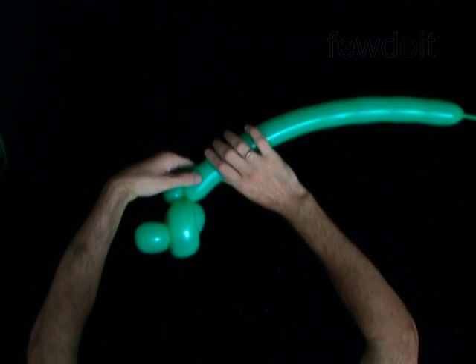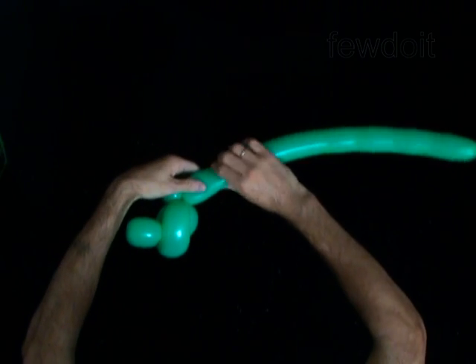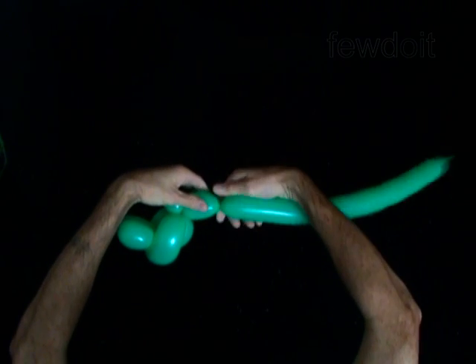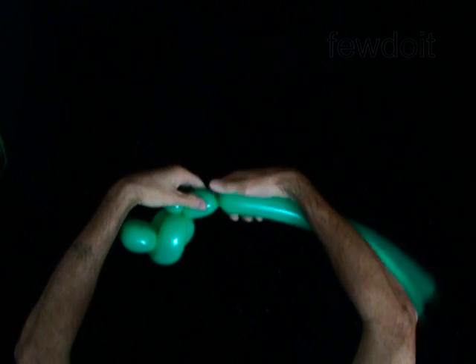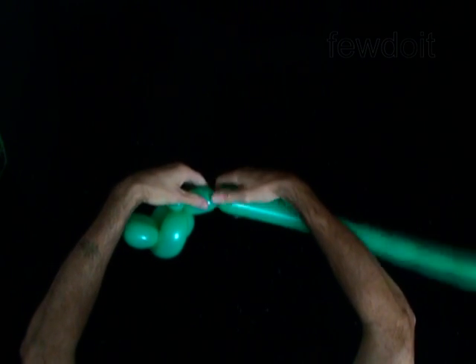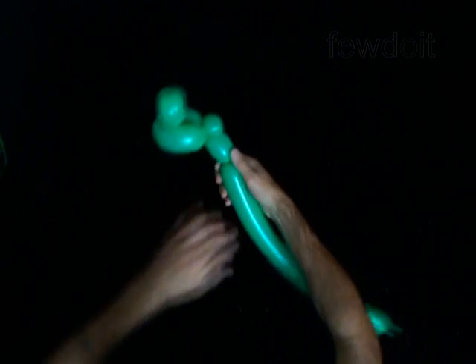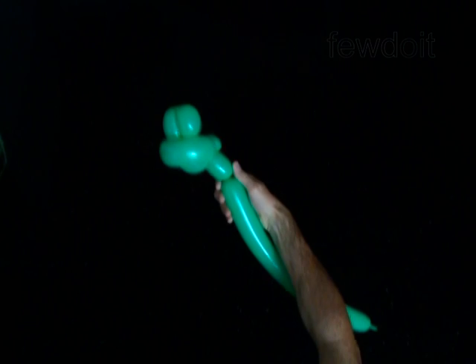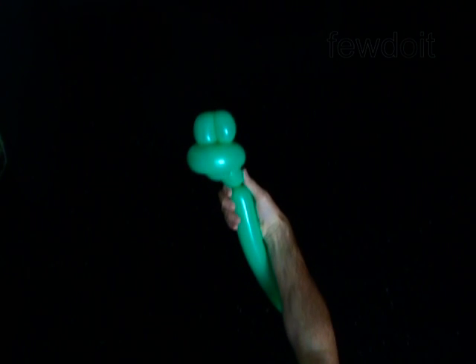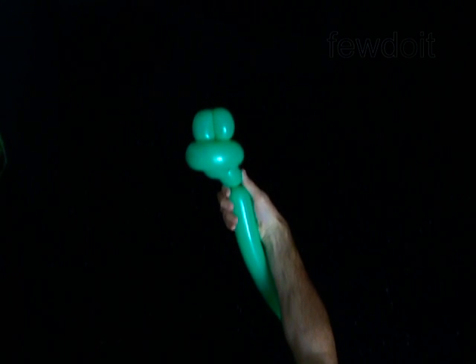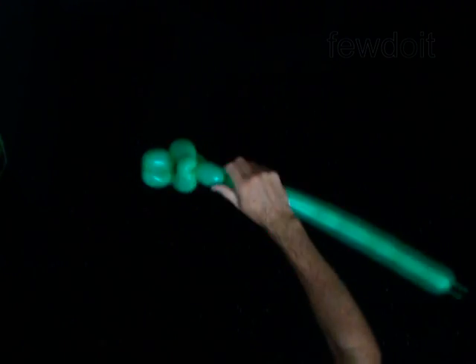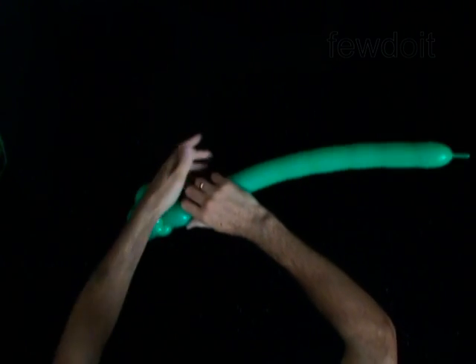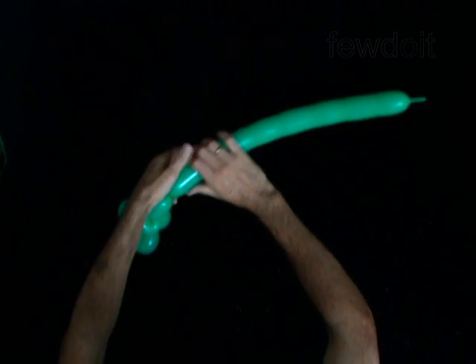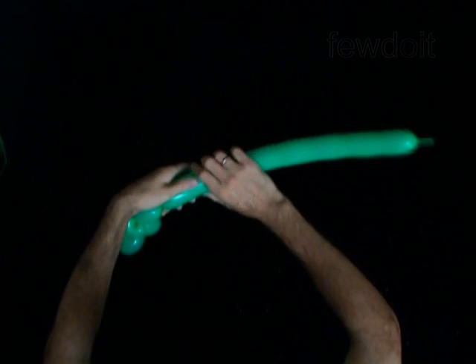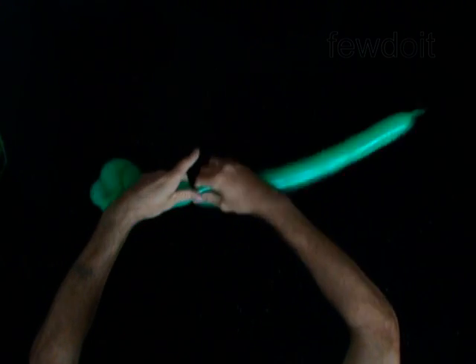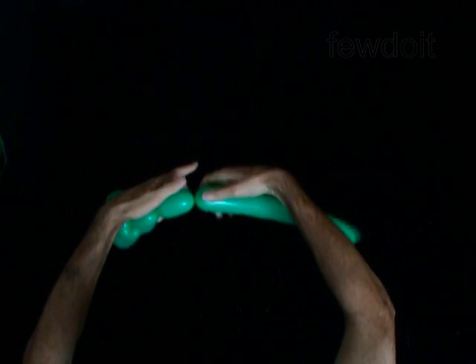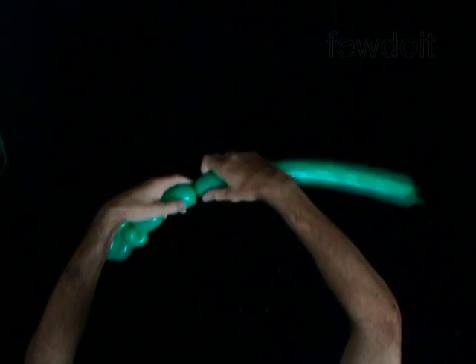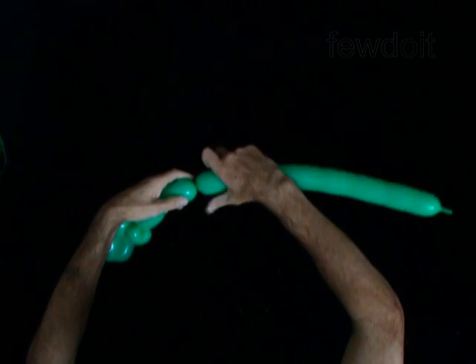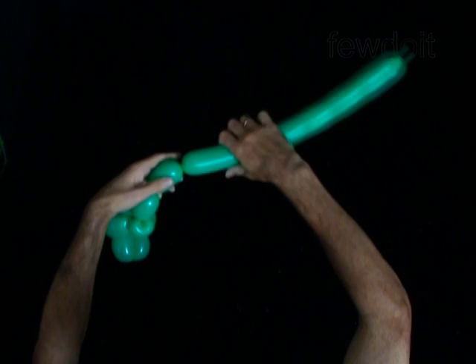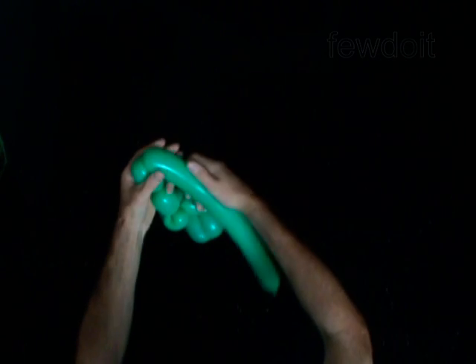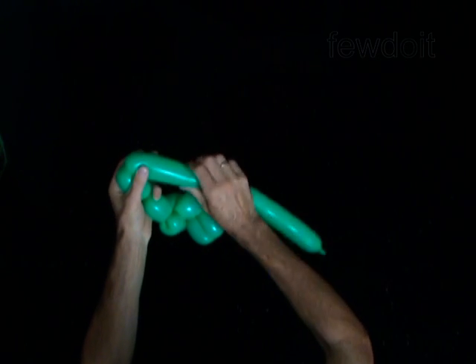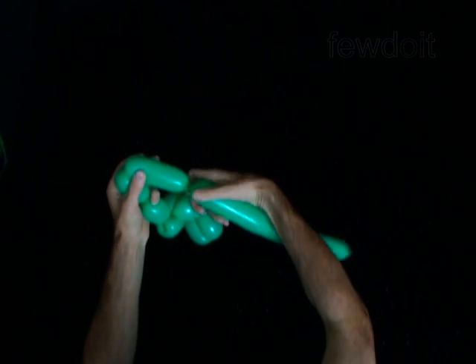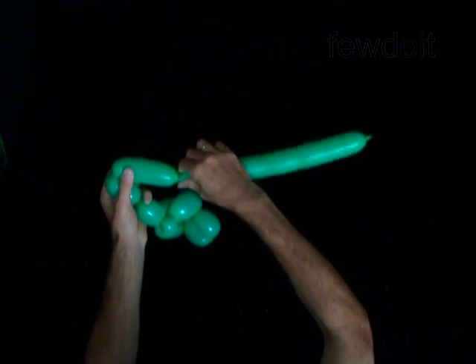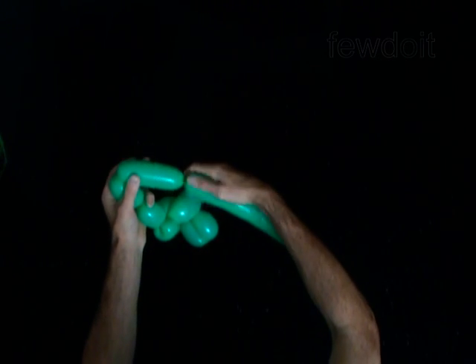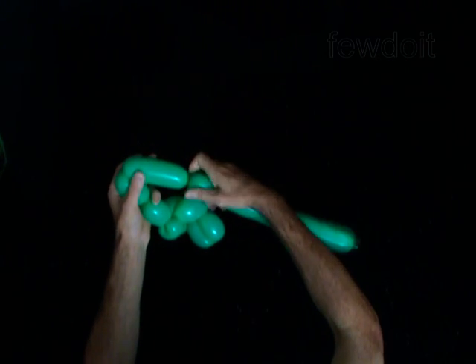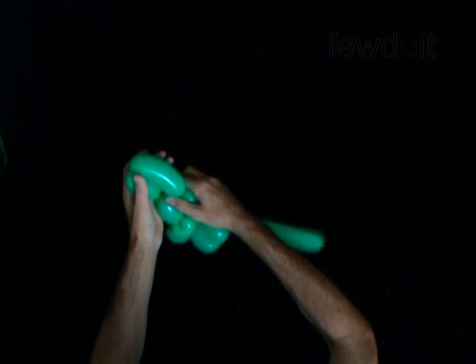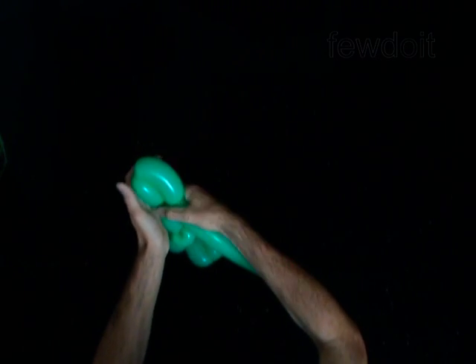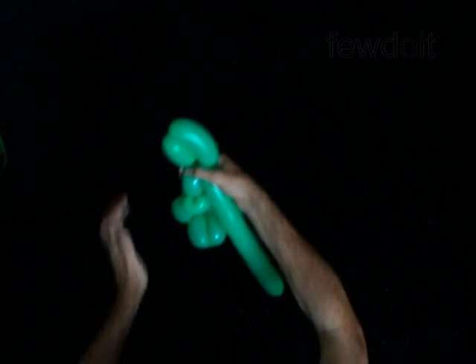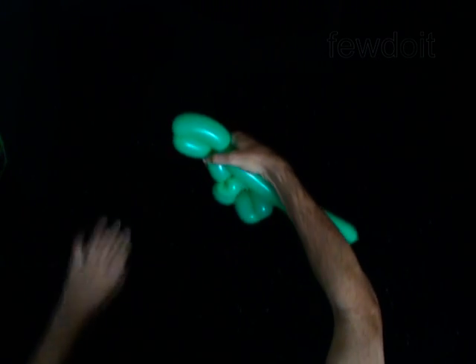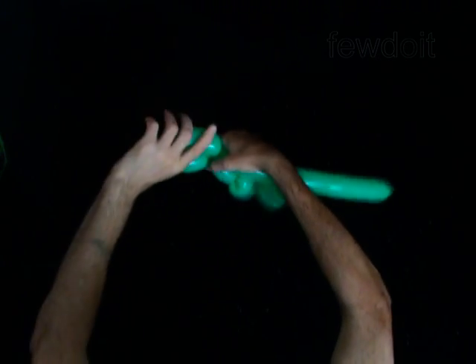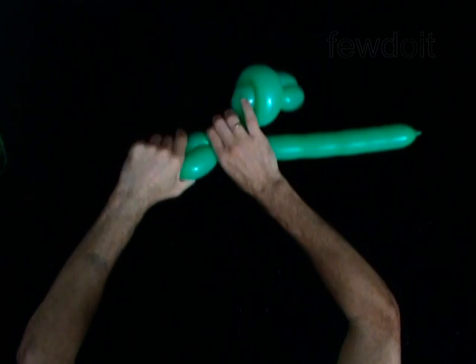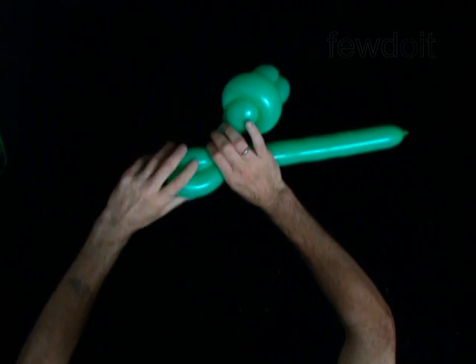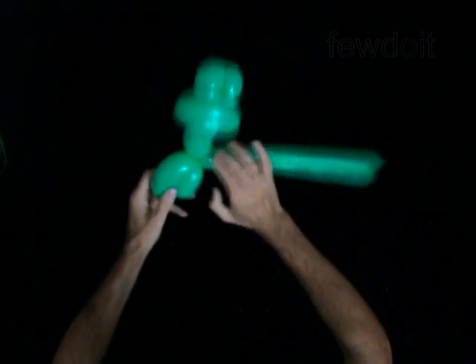Twist the sixth 2-inch bubble — it is the body. The next four bubbles you twist to make the legs. Twist the seventh 2-inch bubble, then twist the eighth 4-inch bubble. Lock both ends of the chain of the last two bubbles in one lock twist.